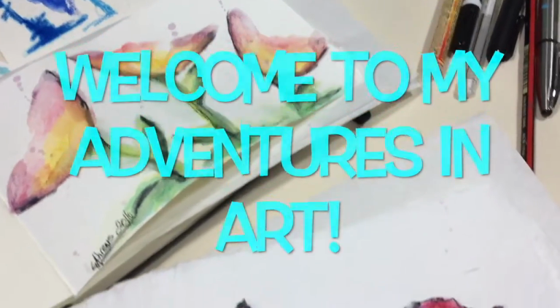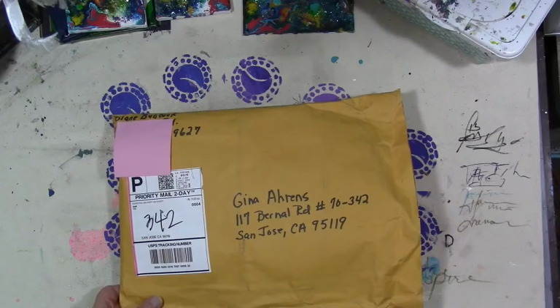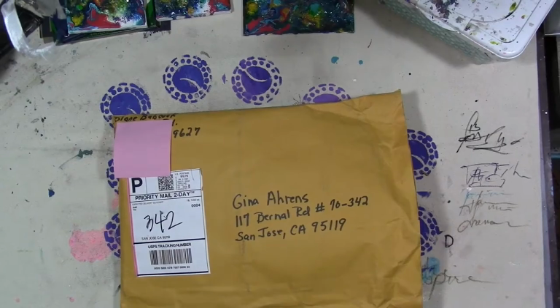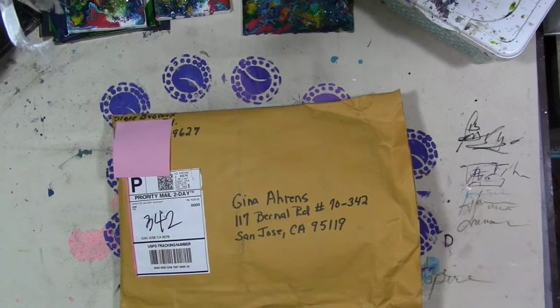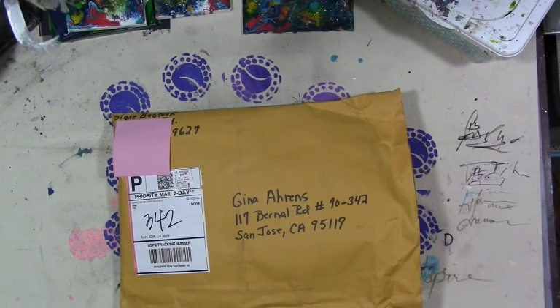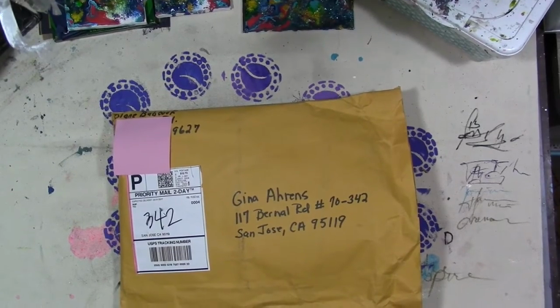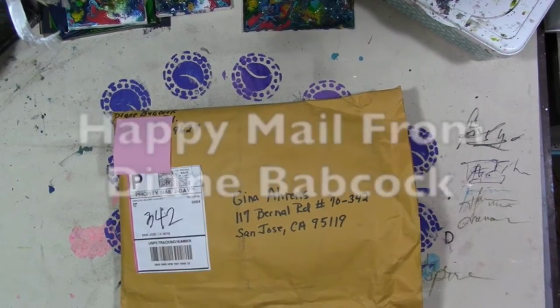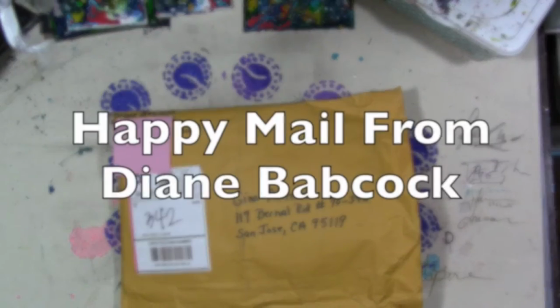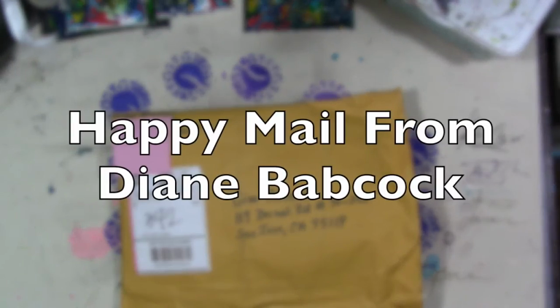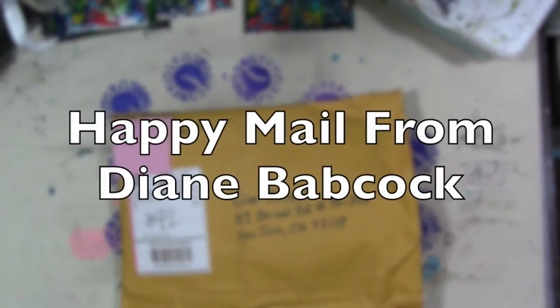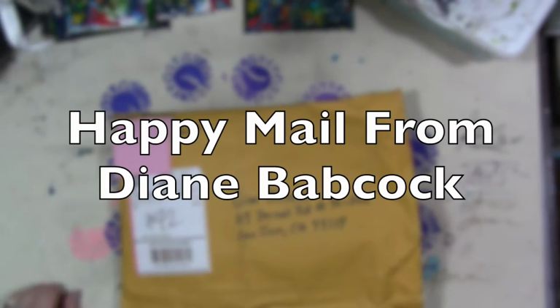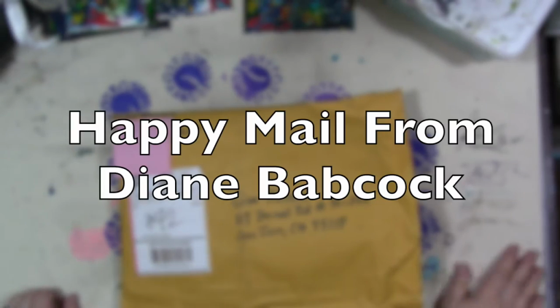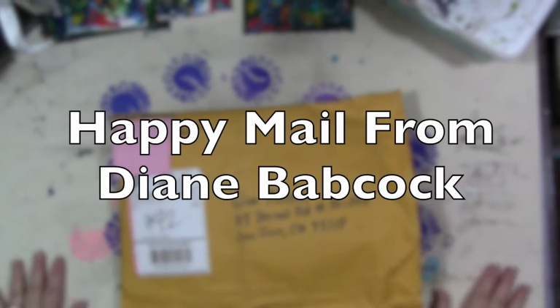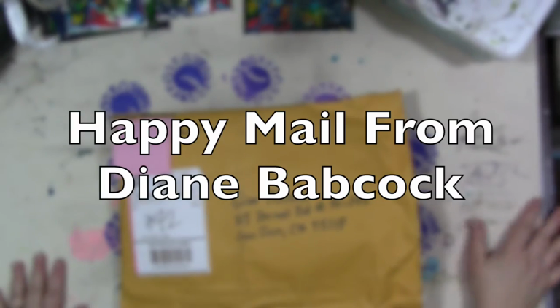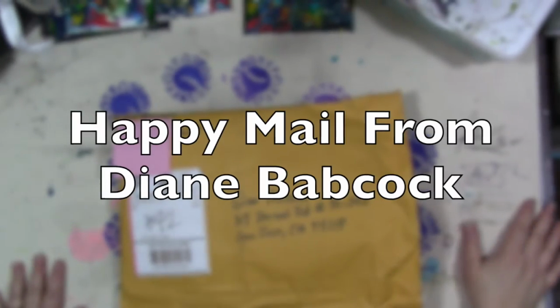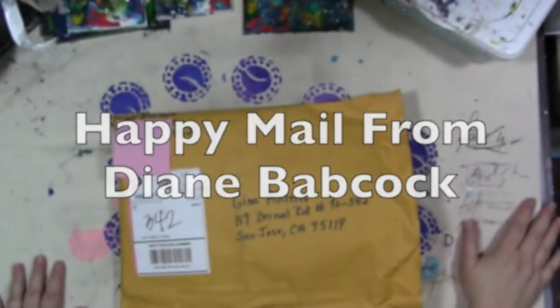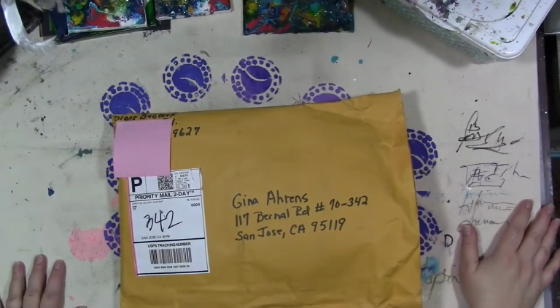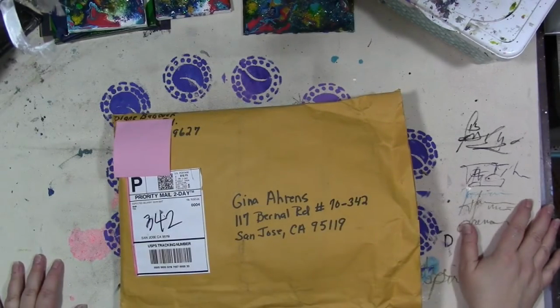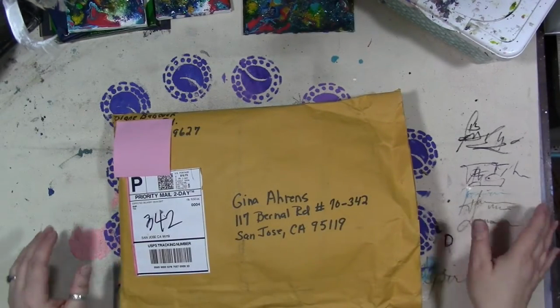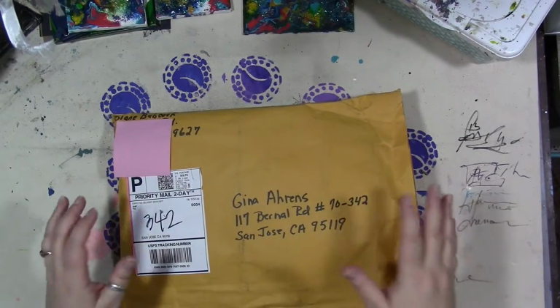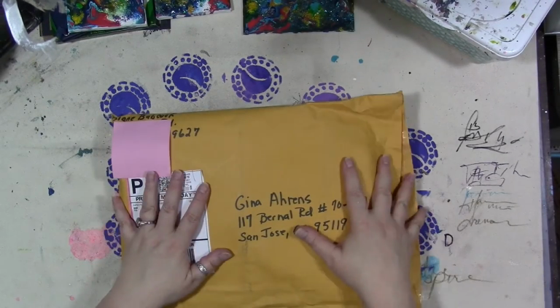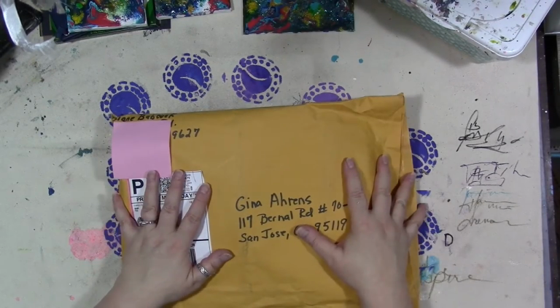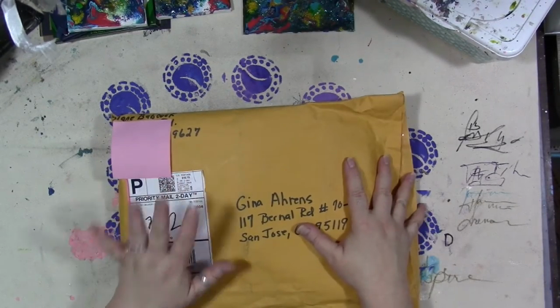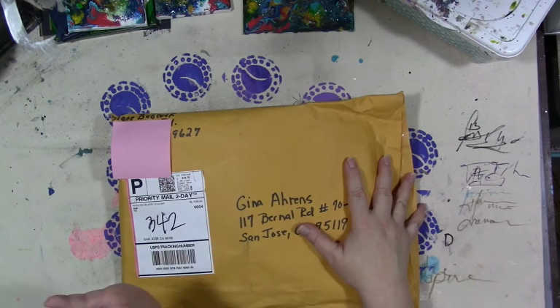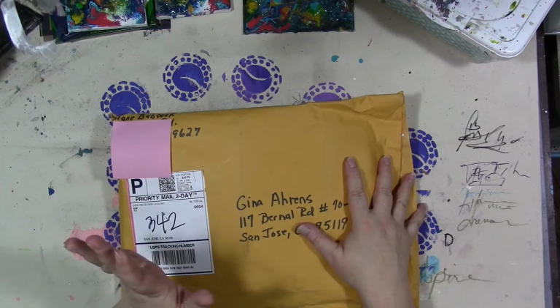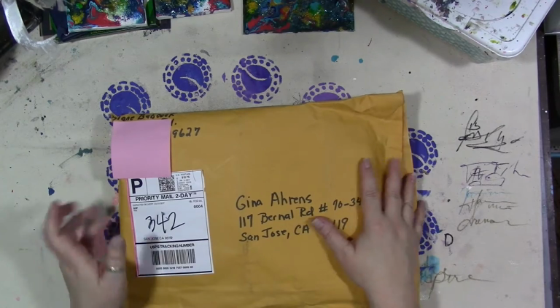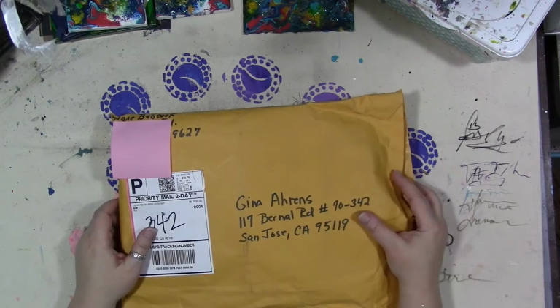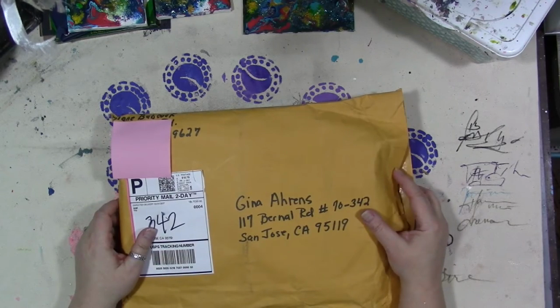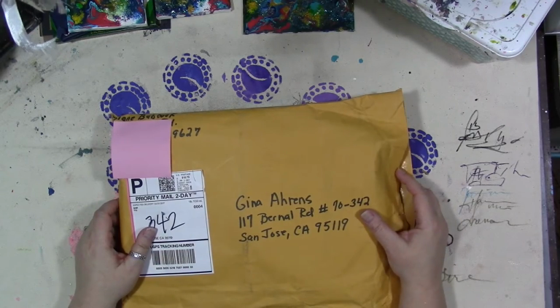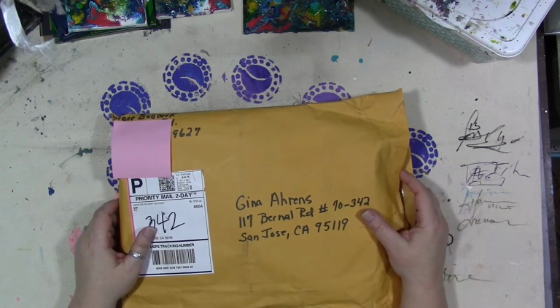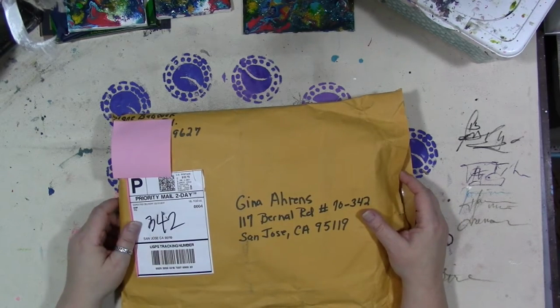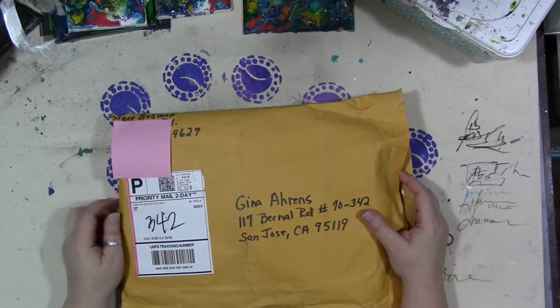Hey guys, how are you today? Oh my gosh, look at the size of this envelope. I got a very sweet, very generous piece of happy mail from Diane Babcock today.